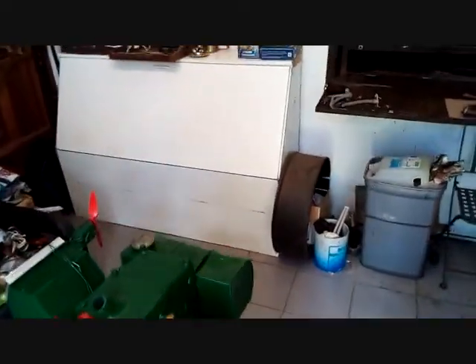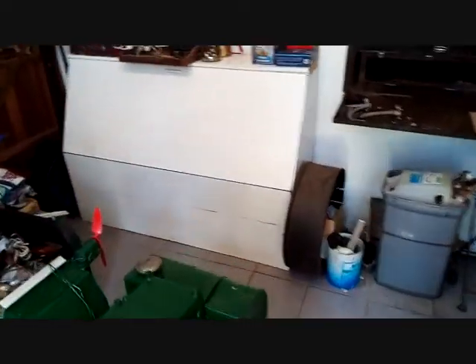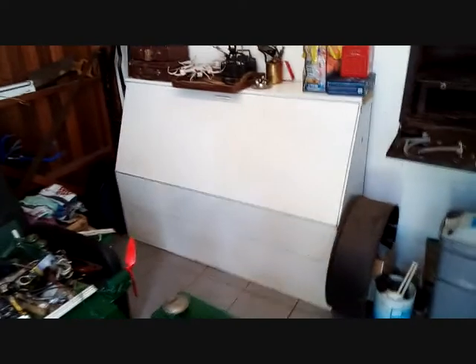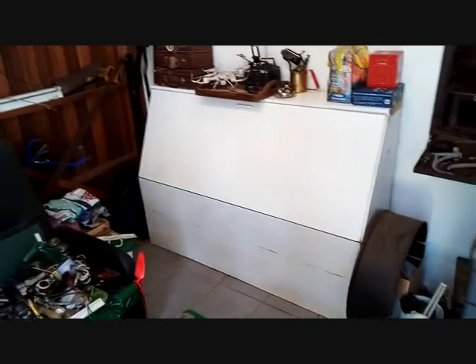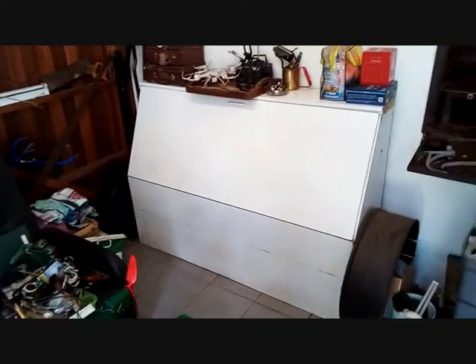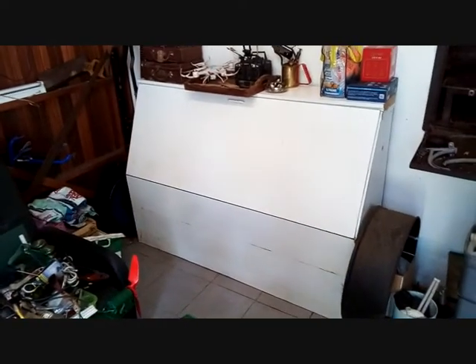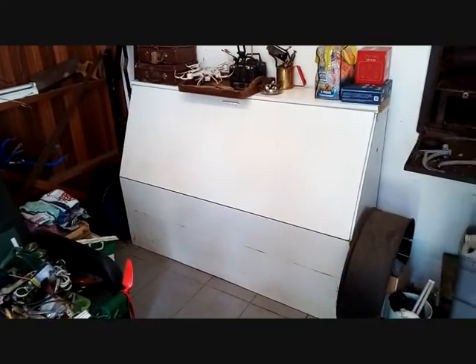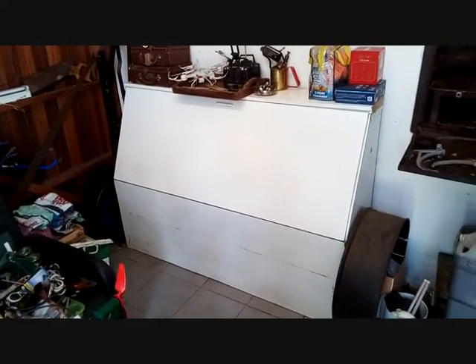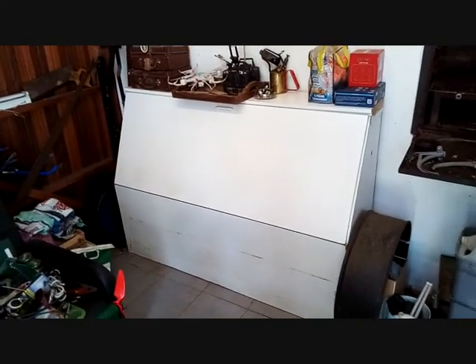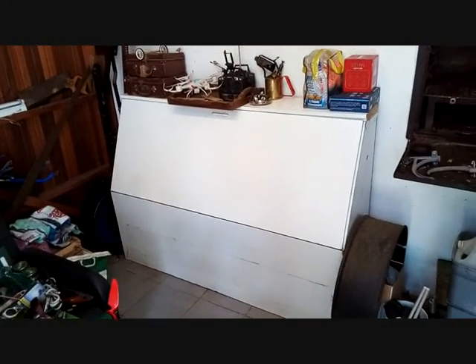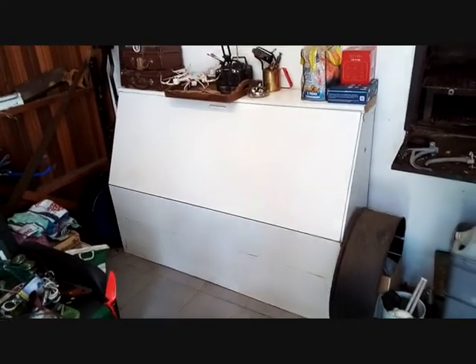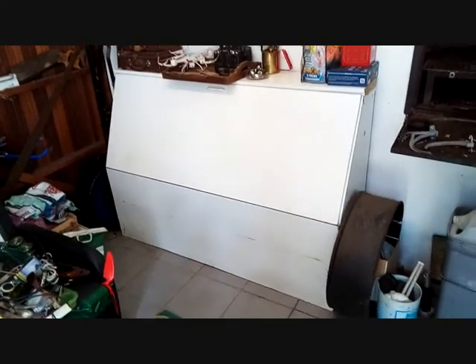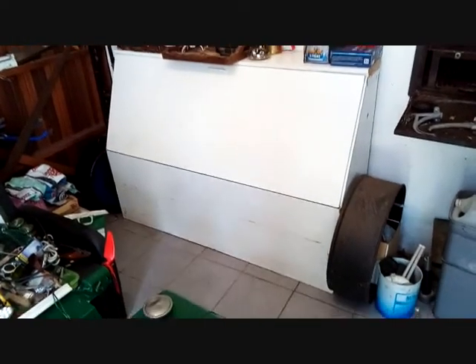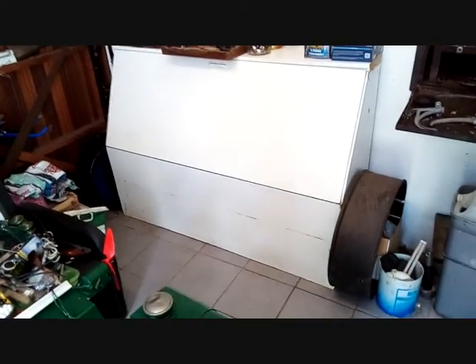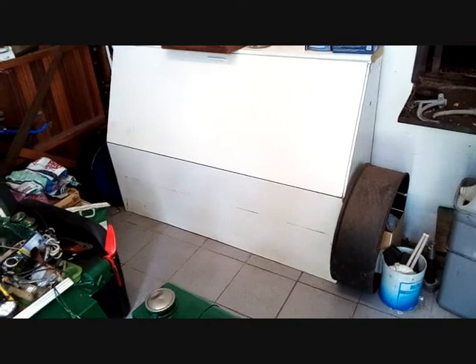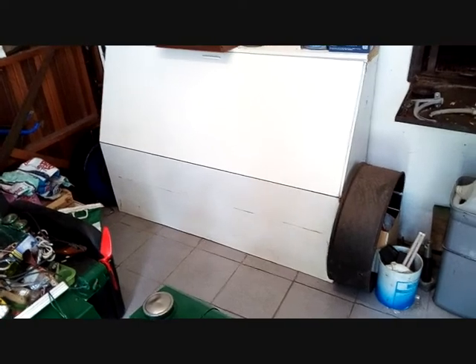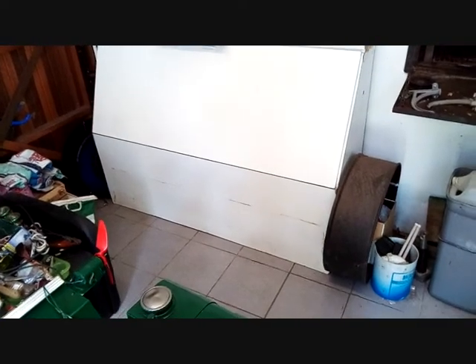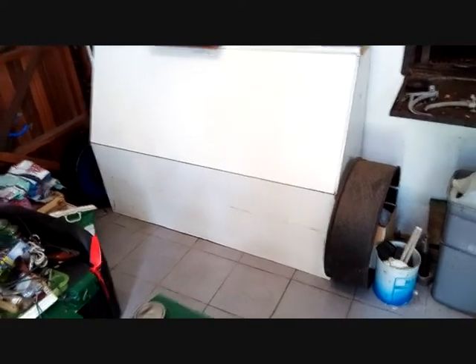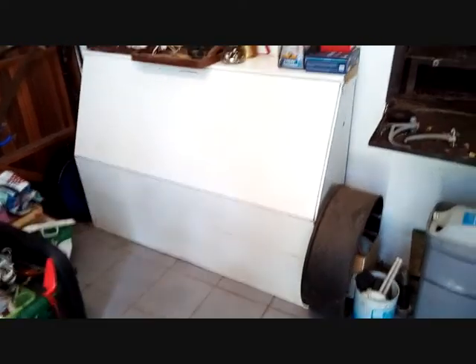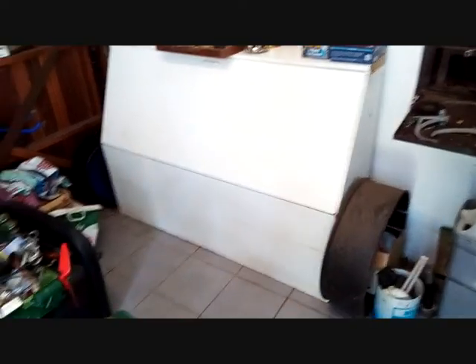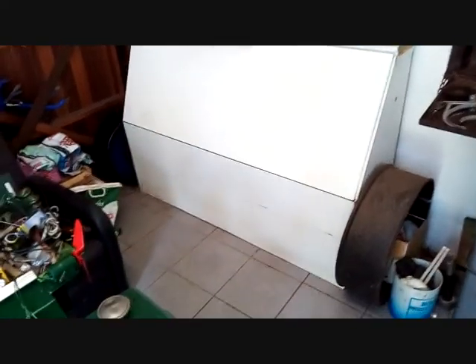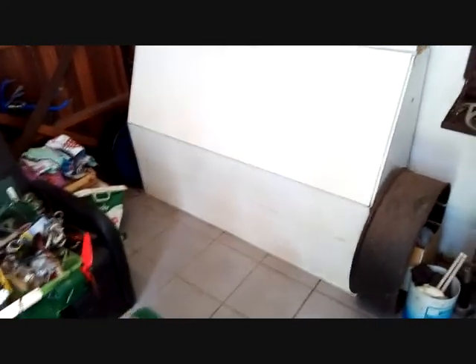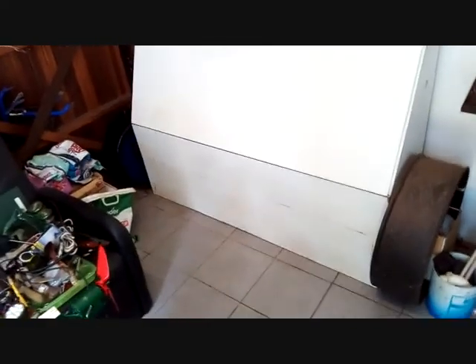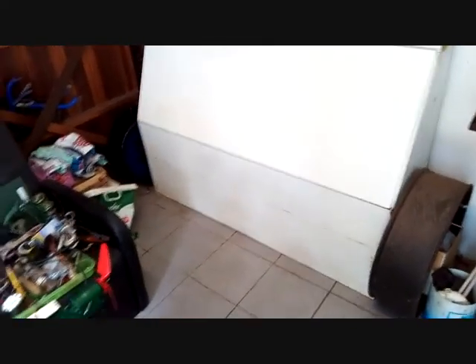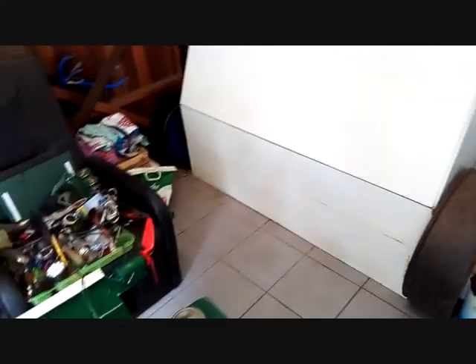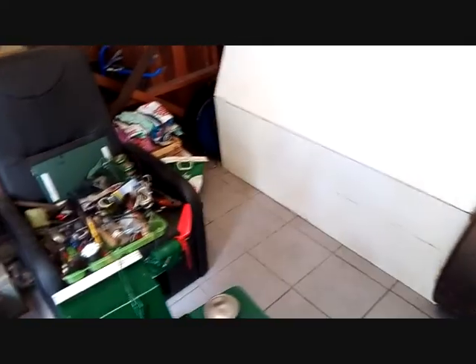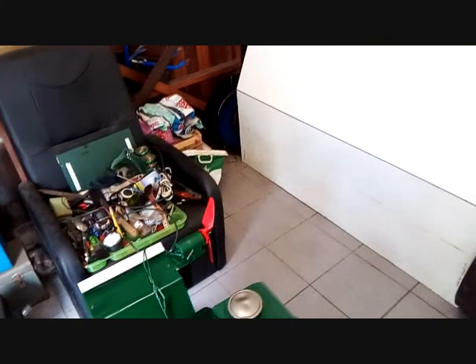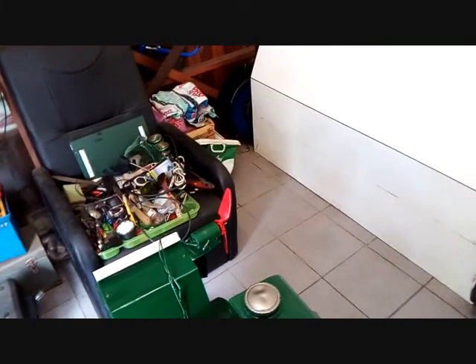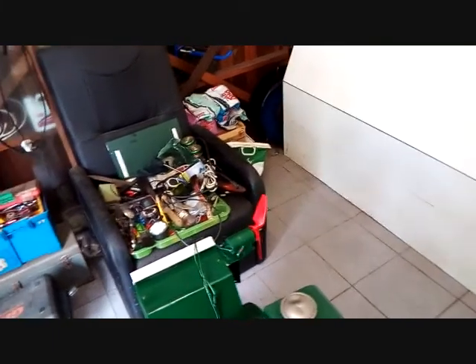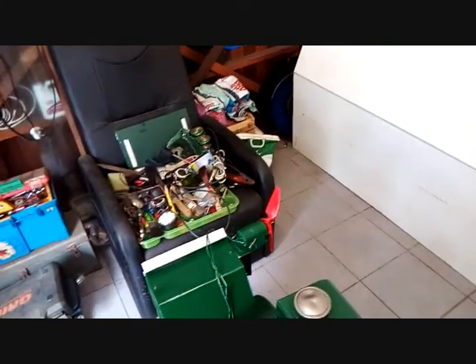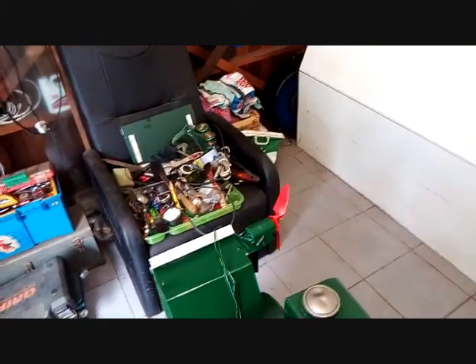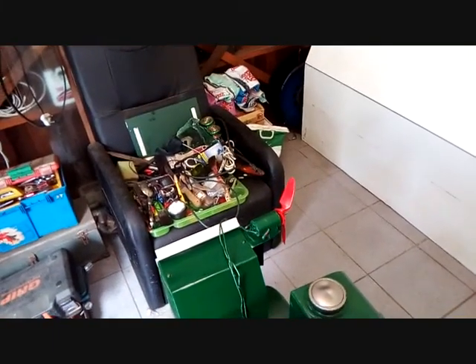There is the cupboard, some stuff on top as you can see. And this is another narration video guys because I've got a microphone problem on my phone.